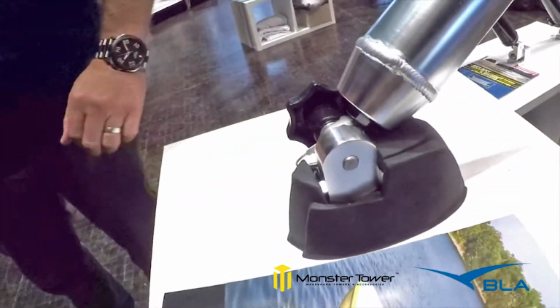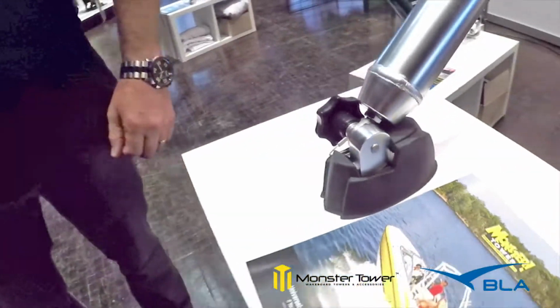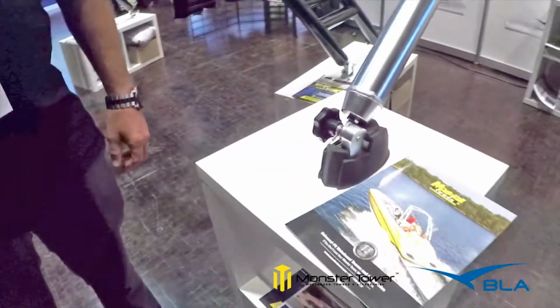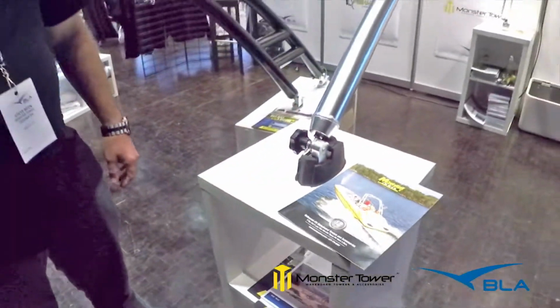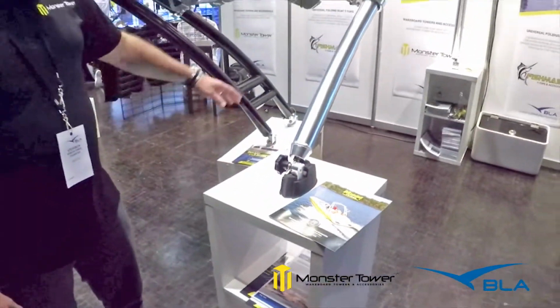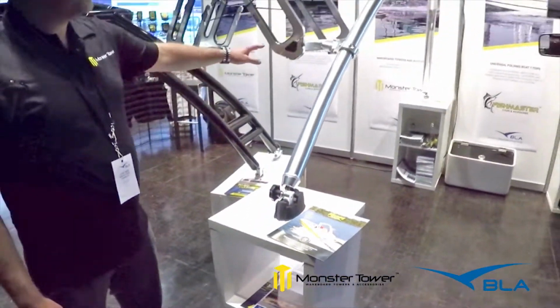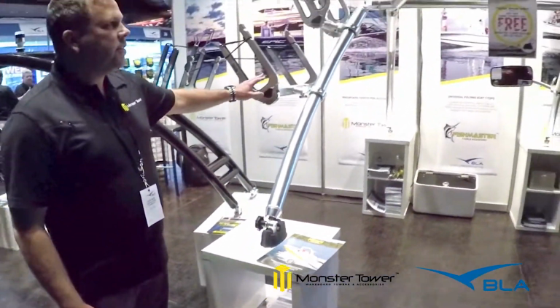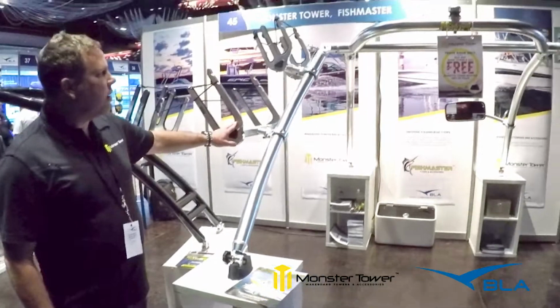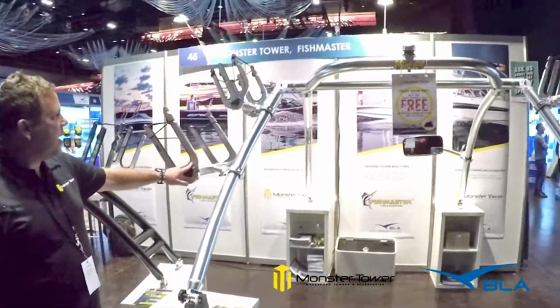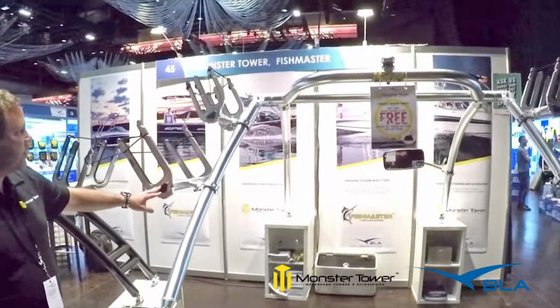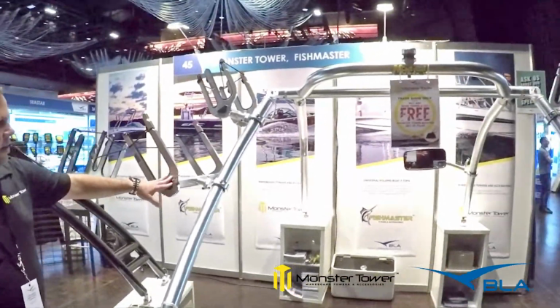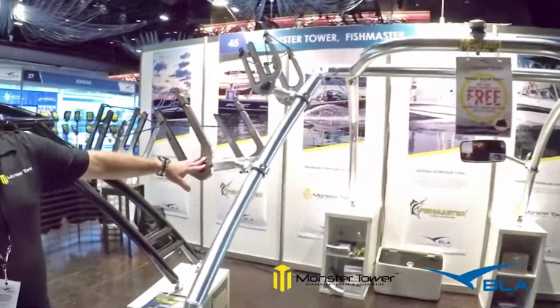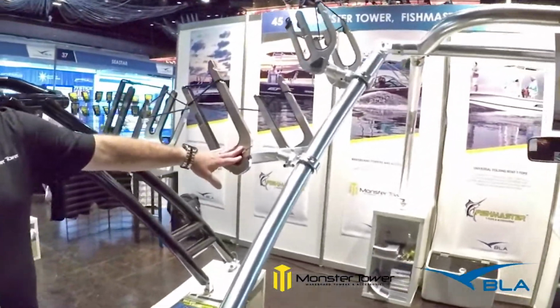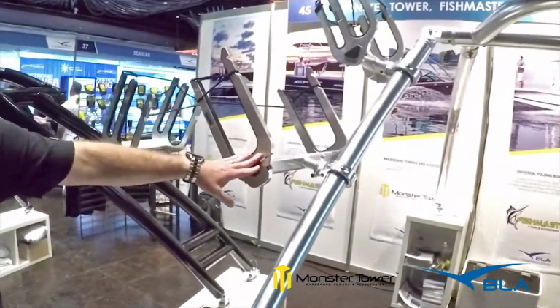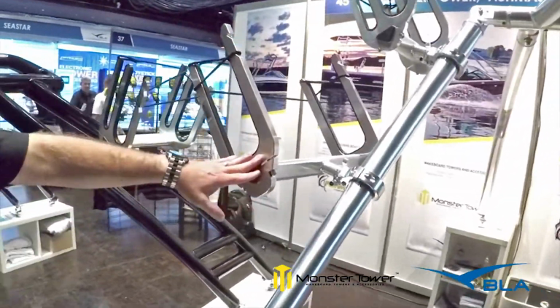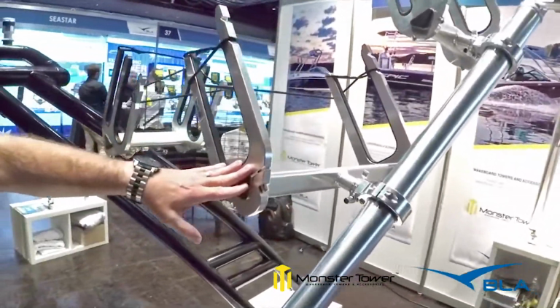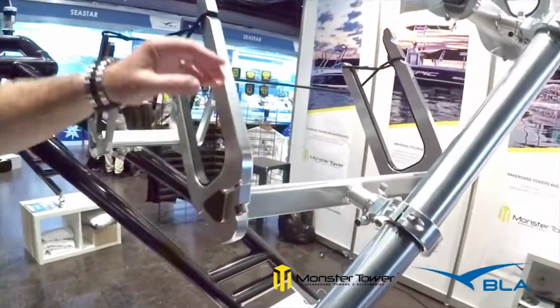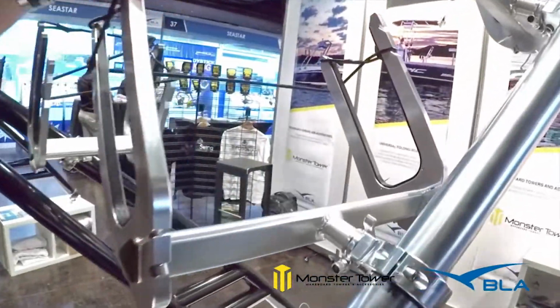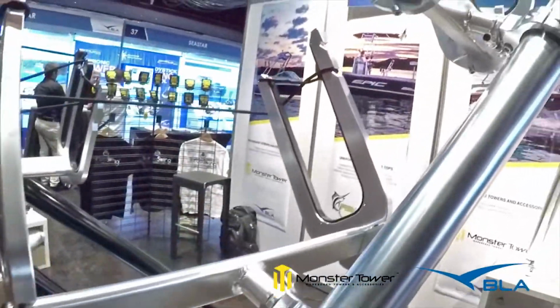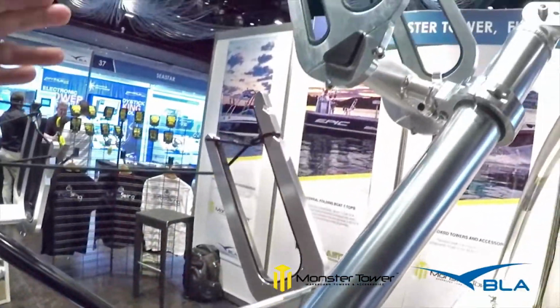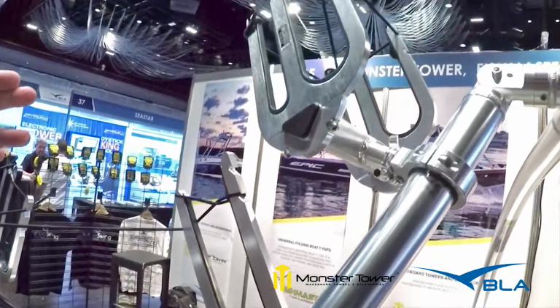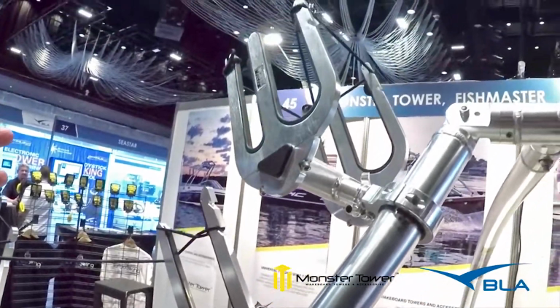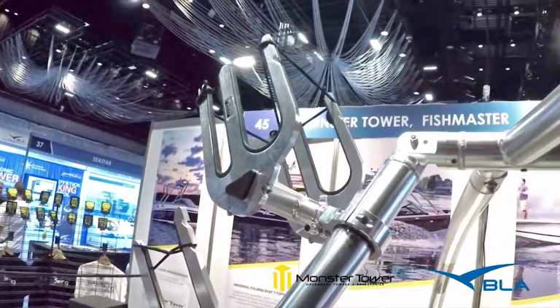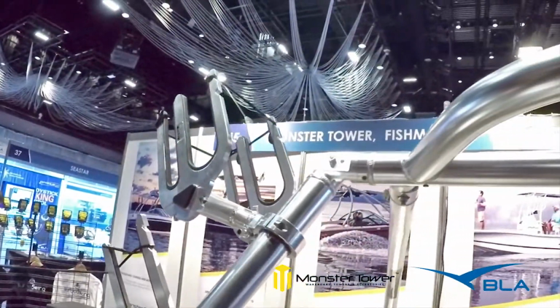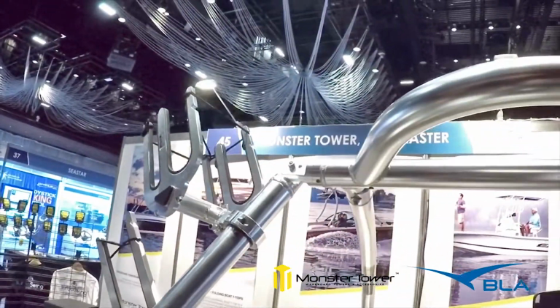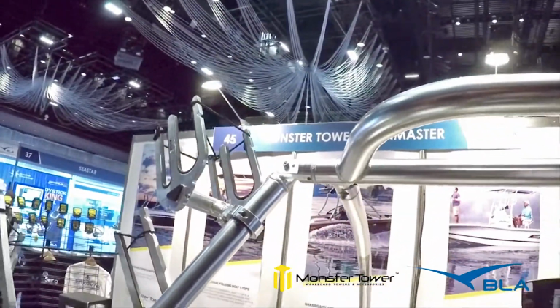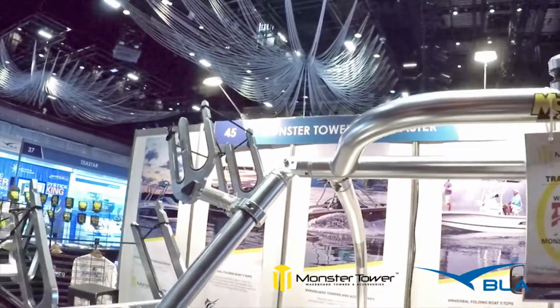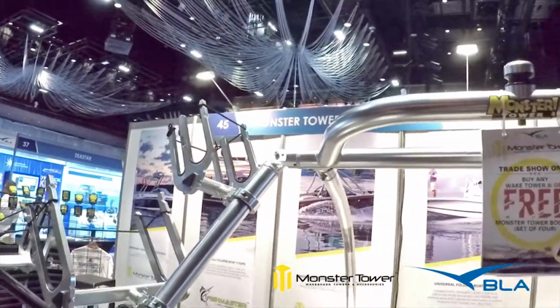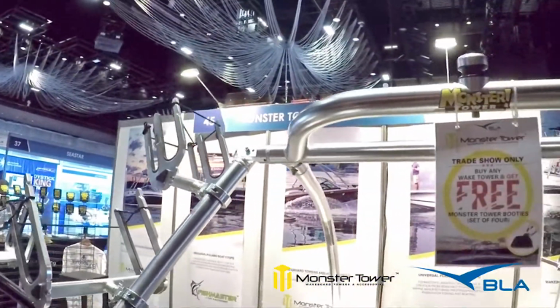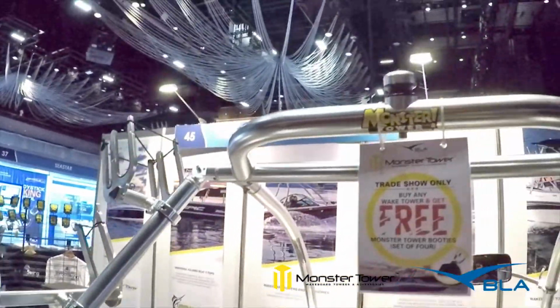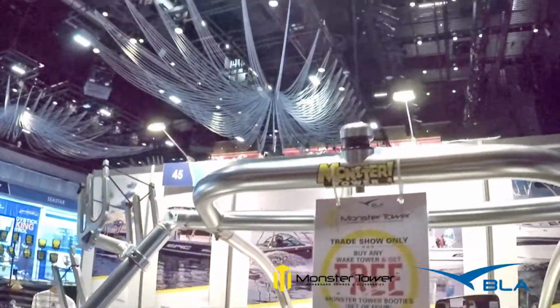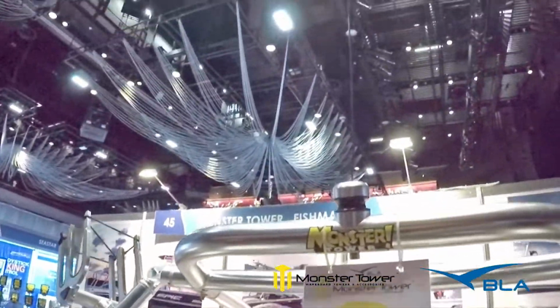These are the monster booties that cover up the feet and make them look really nice, and we've got accessories to go on all of our towers — a knee board rack, wake surf rack, and a wakeboard and water ski rack.